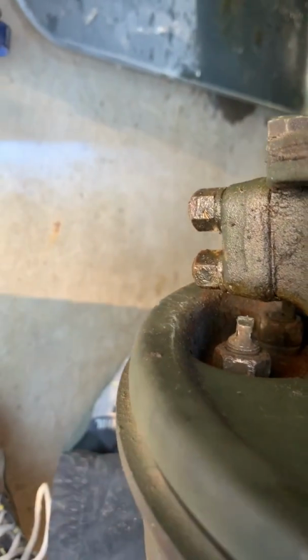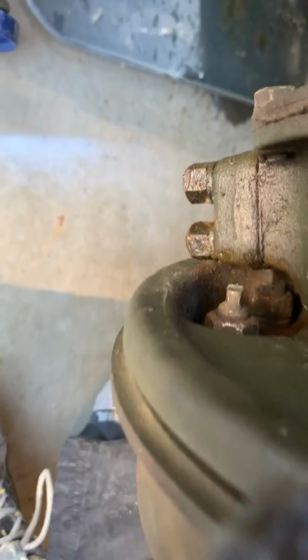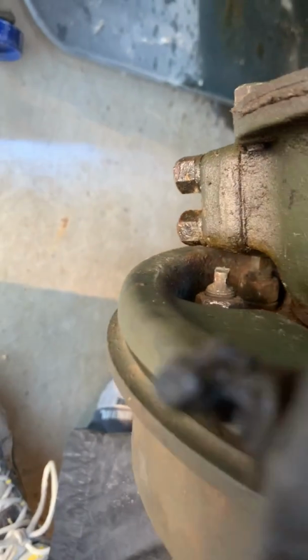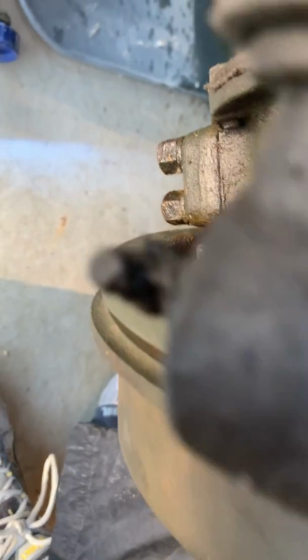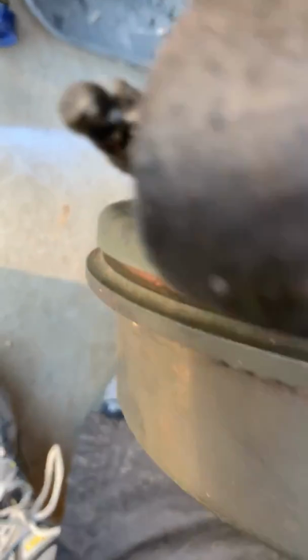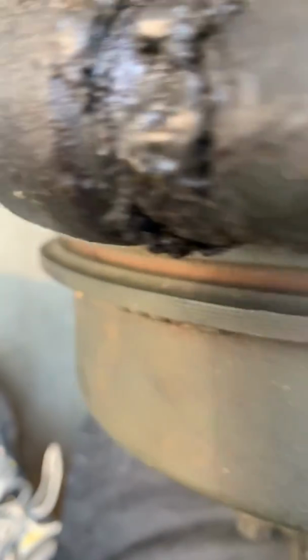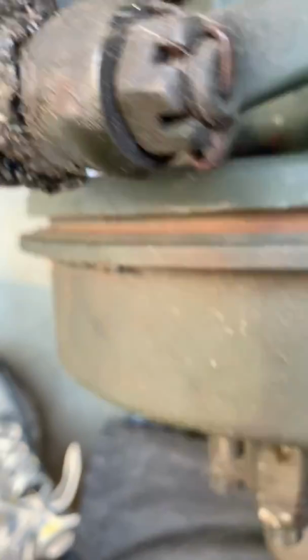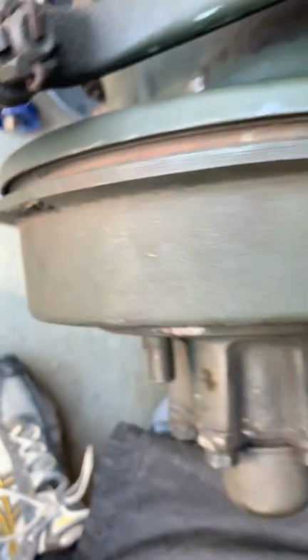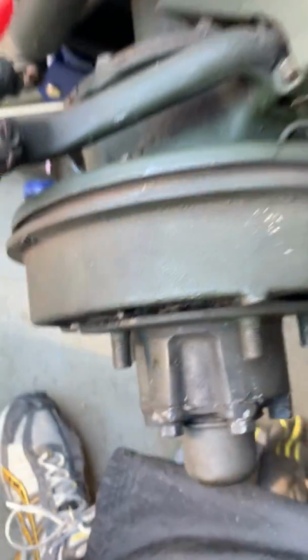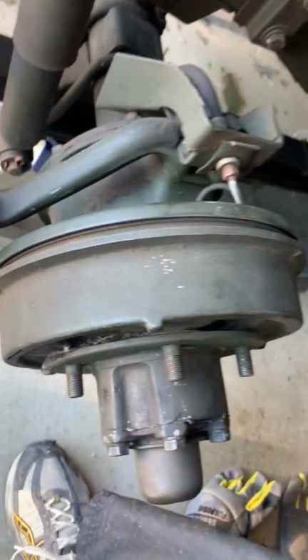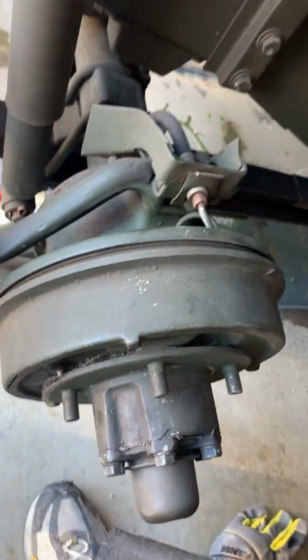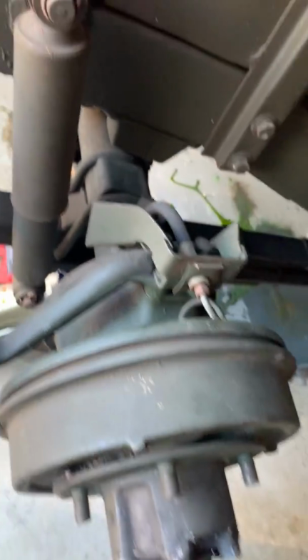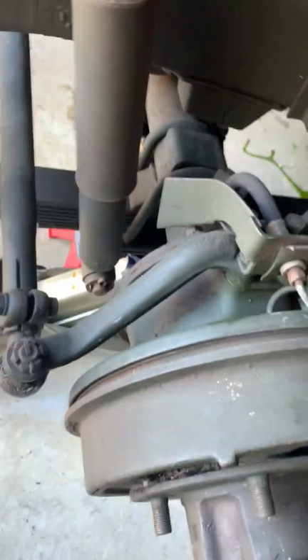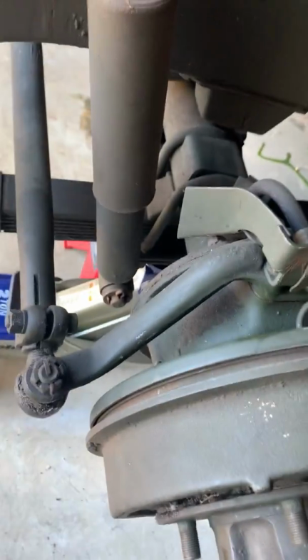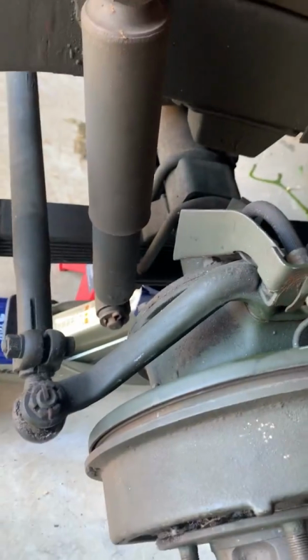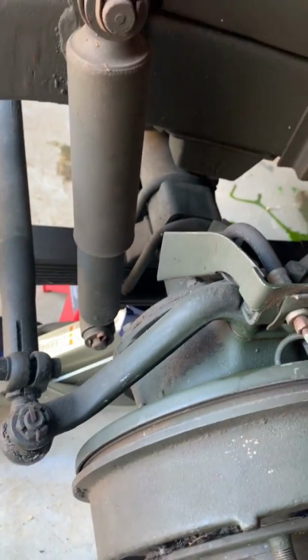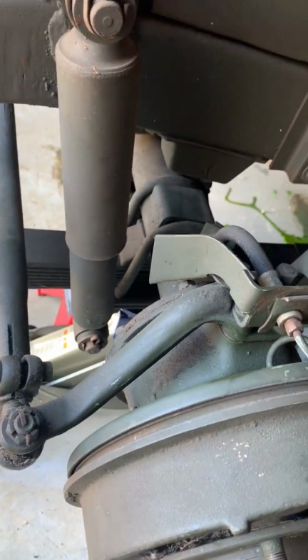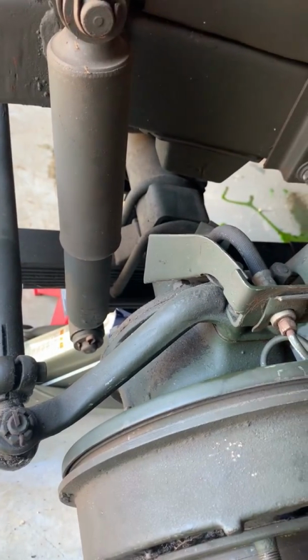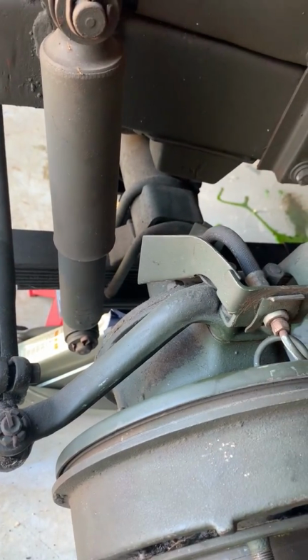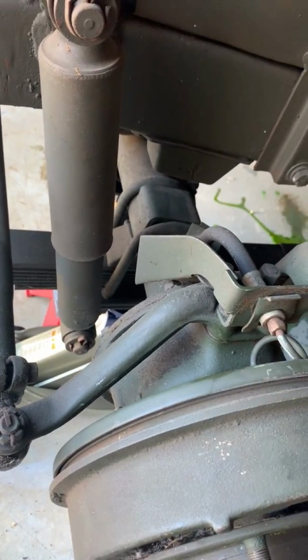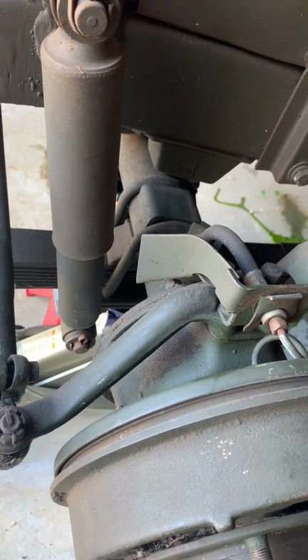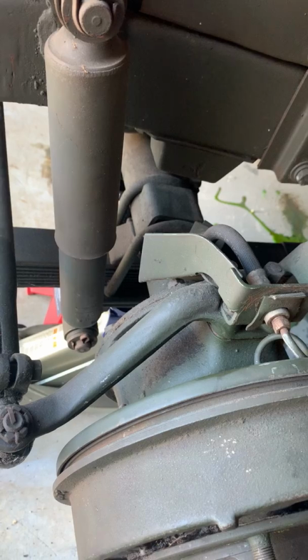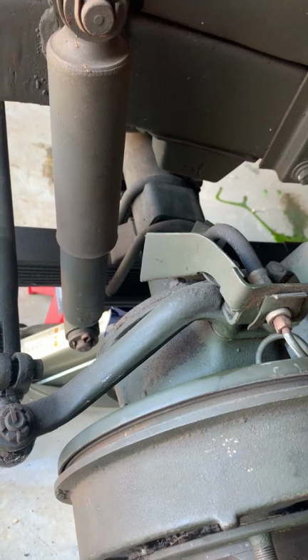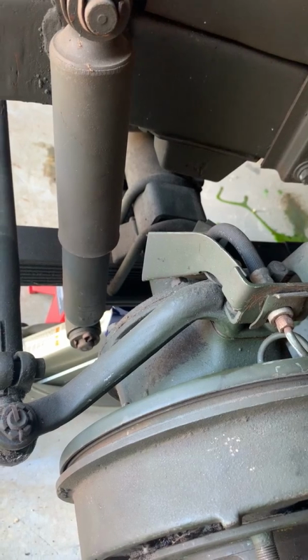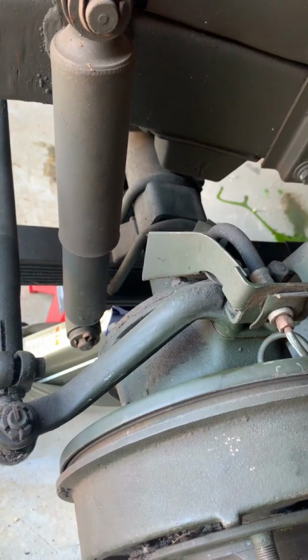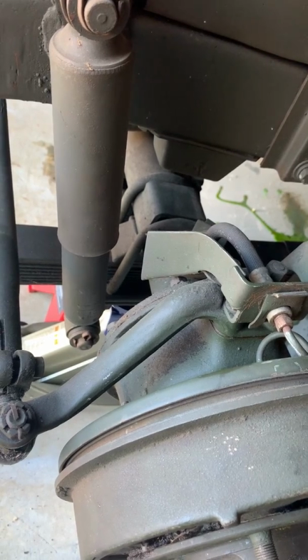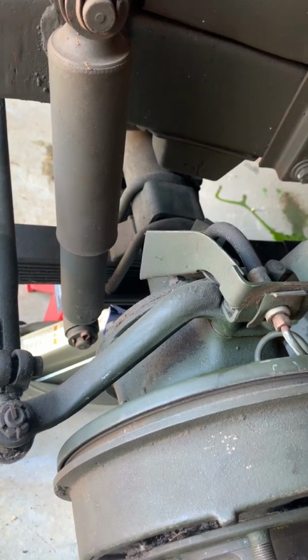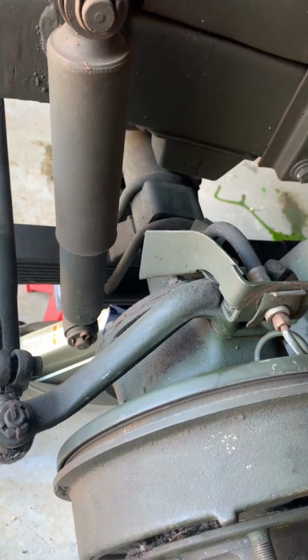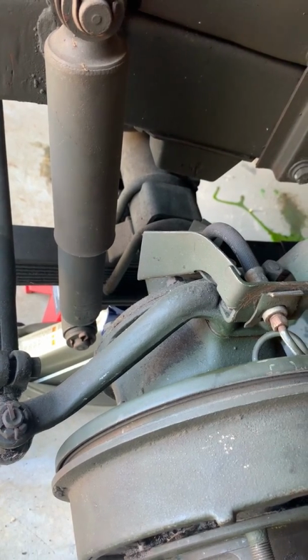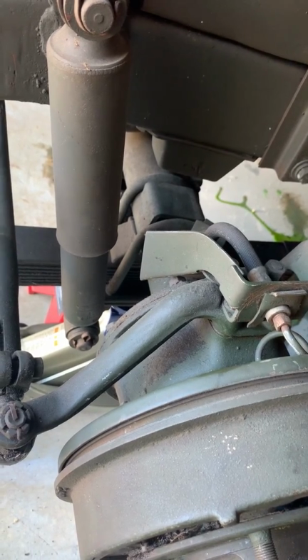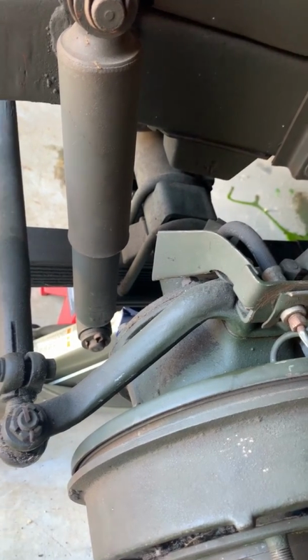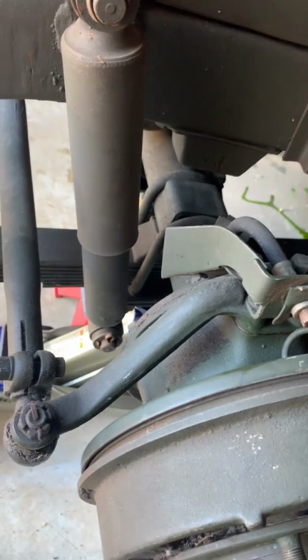We're working on the eccentrics now, doing a brake bleed and filling up the master cylinder on the brakes, and then we'll see where we're at.